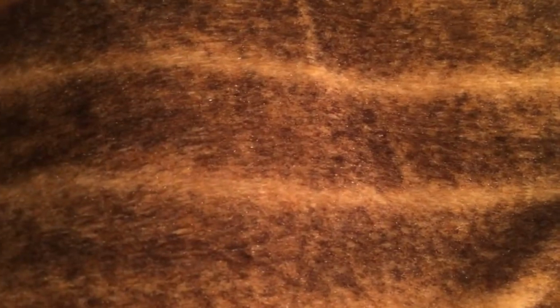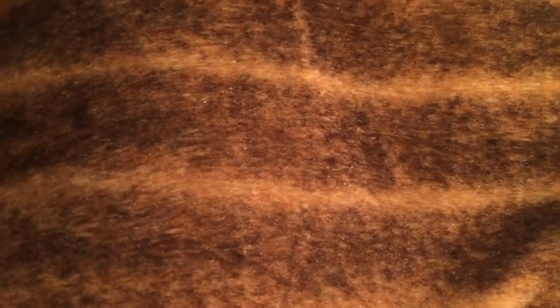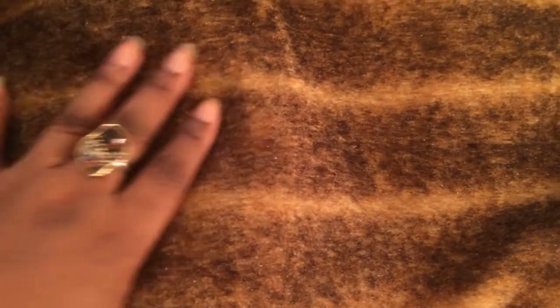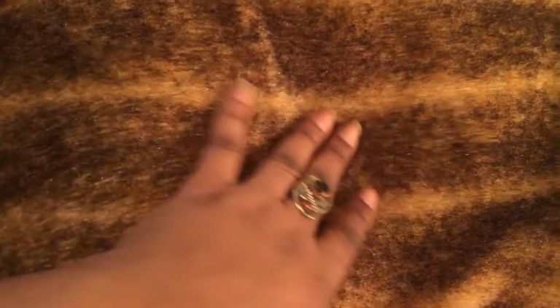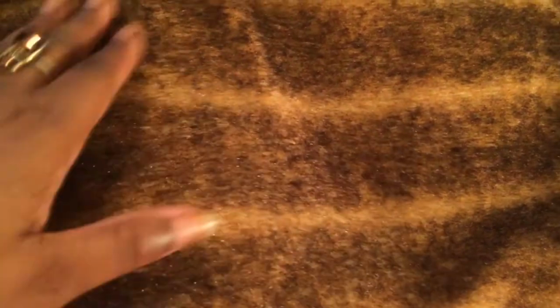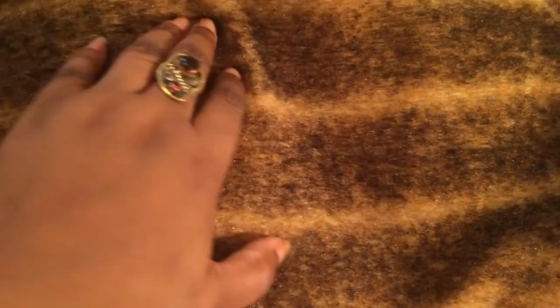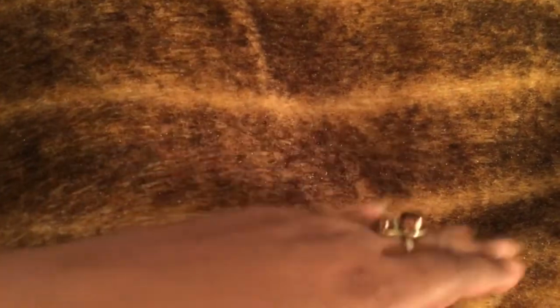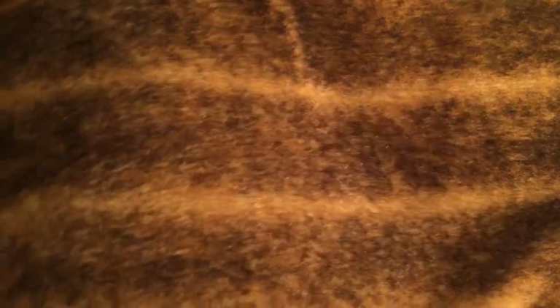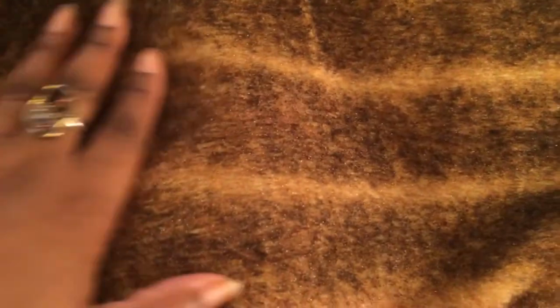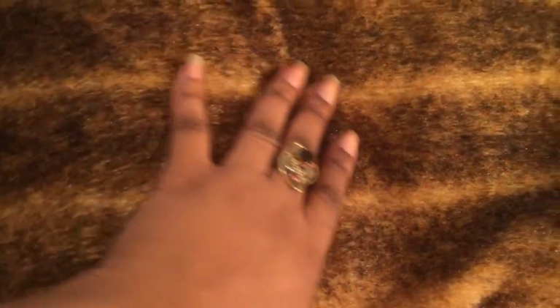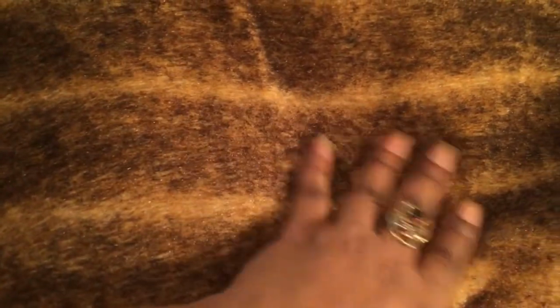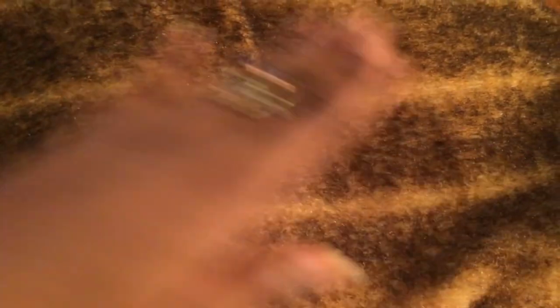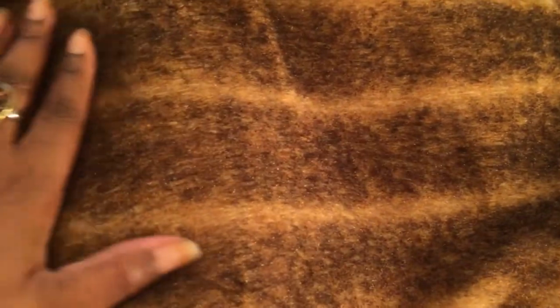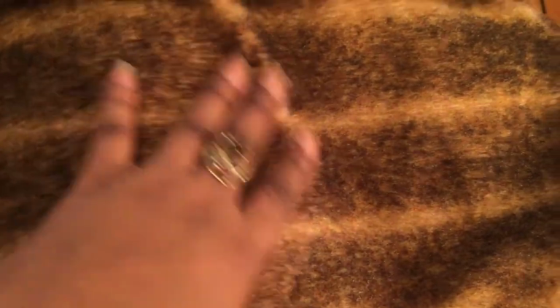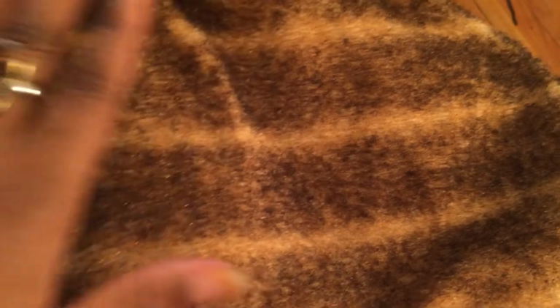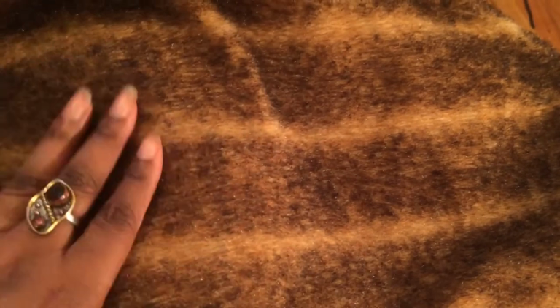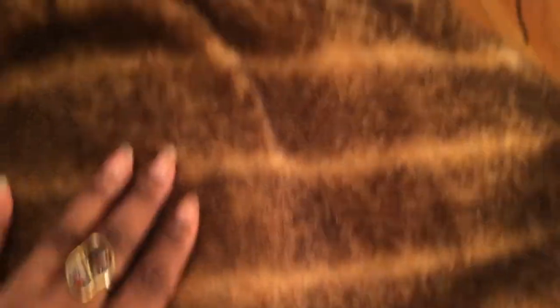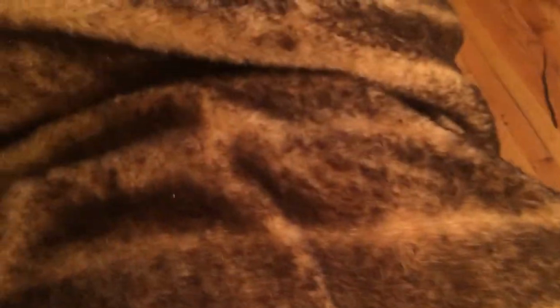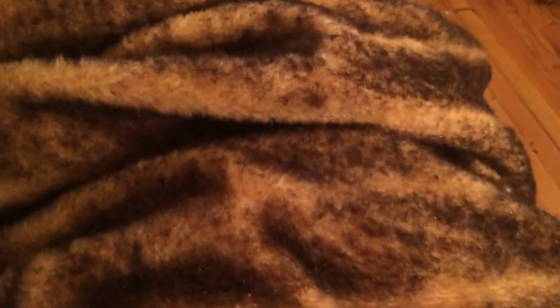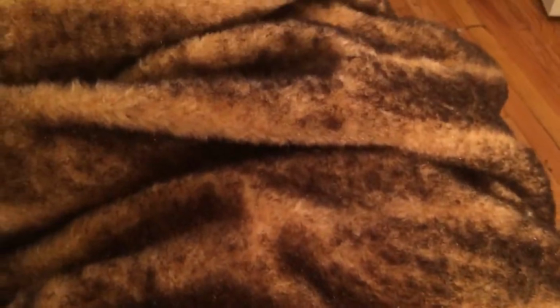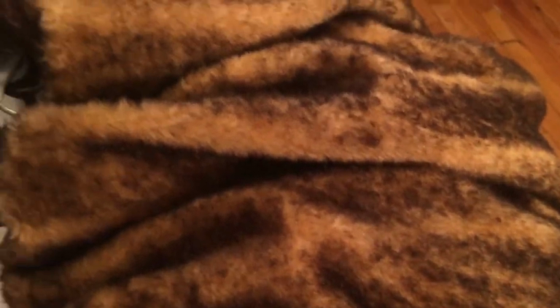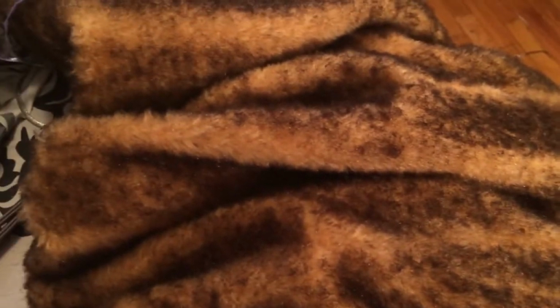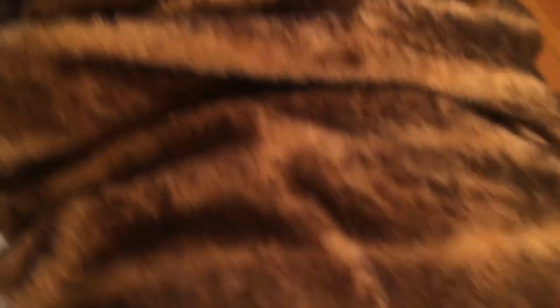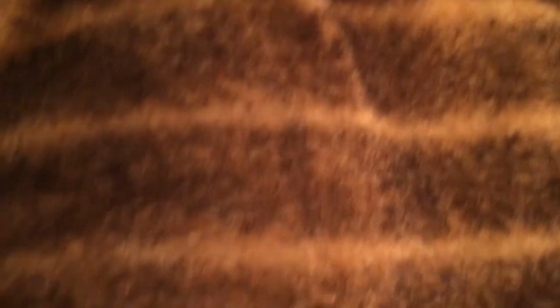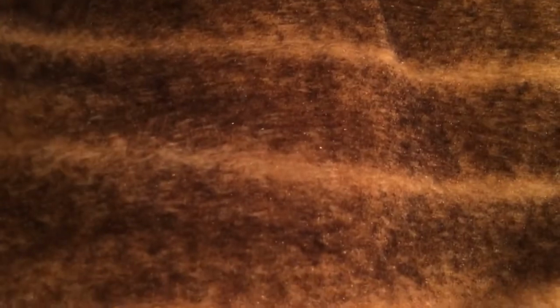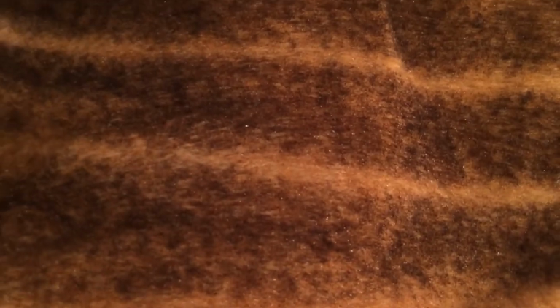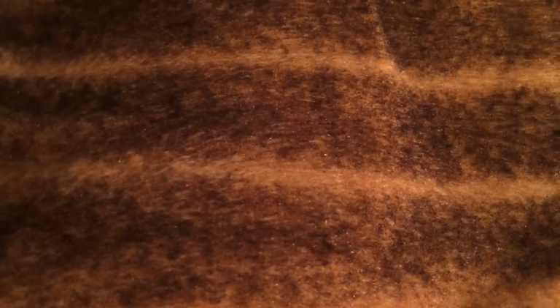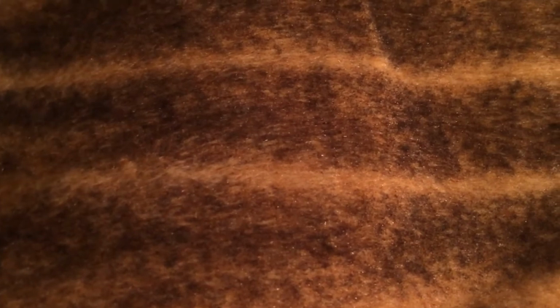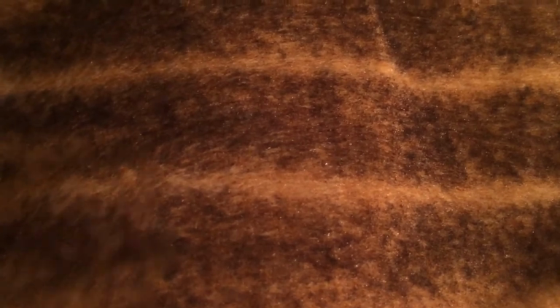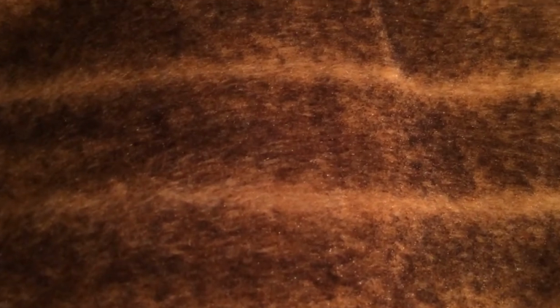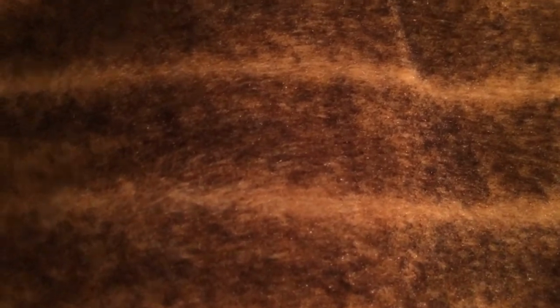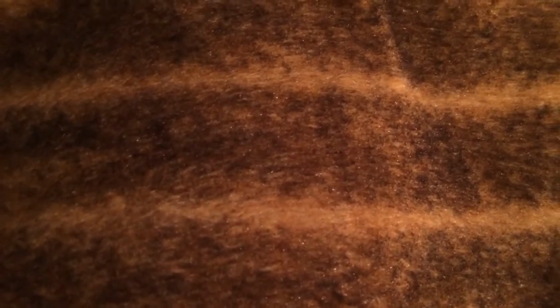It's never going to be as soft and as pretty as when you first got it, but it does look better than the matted mess. So there you have it — a quick tip on how to fix matted faux fur.